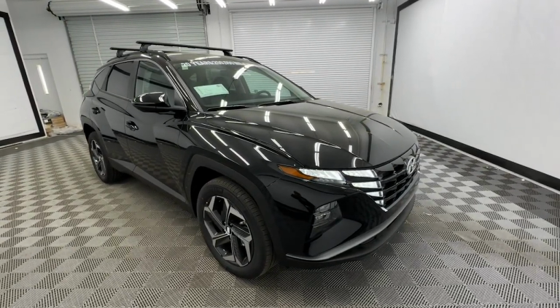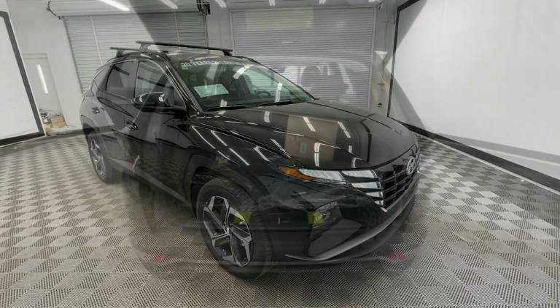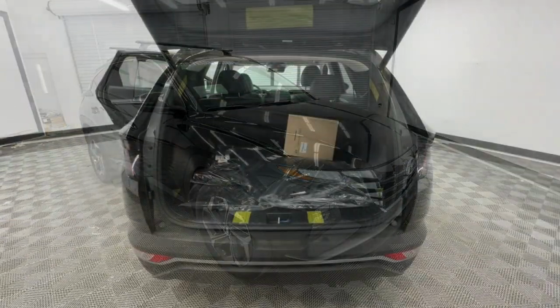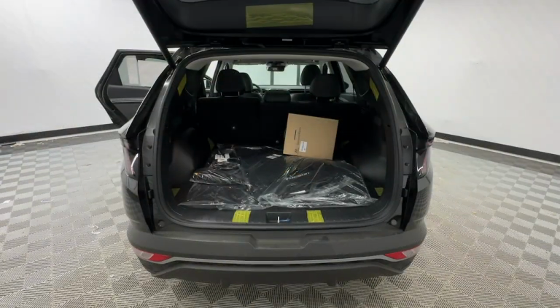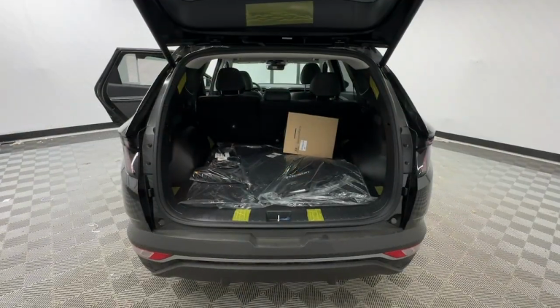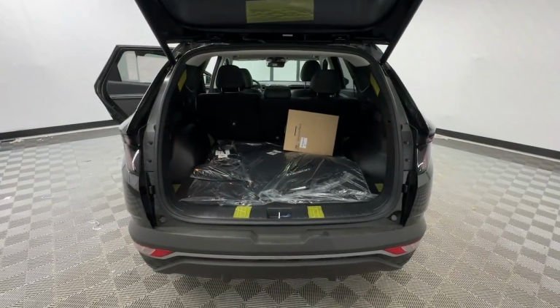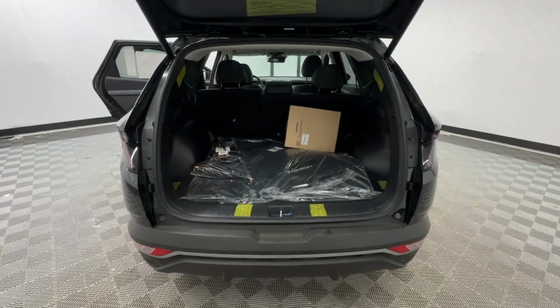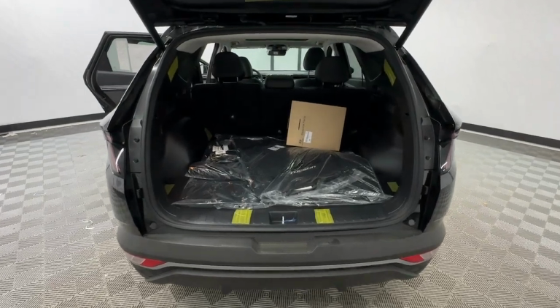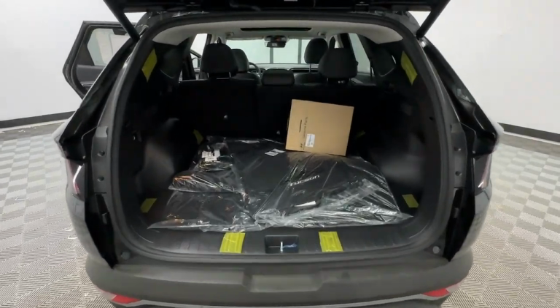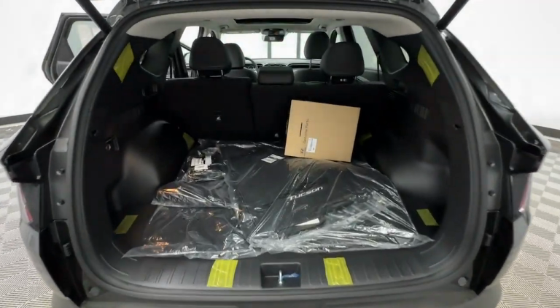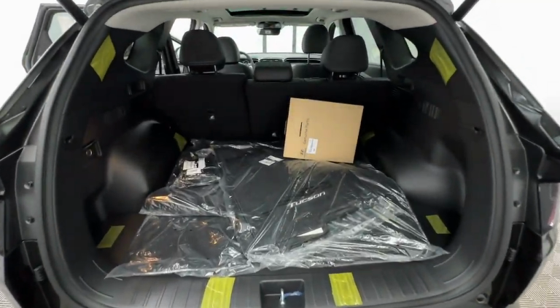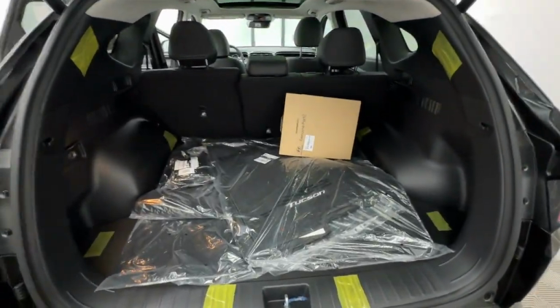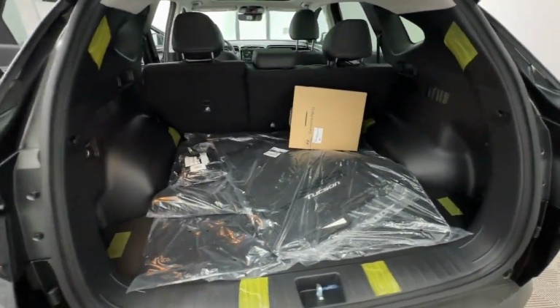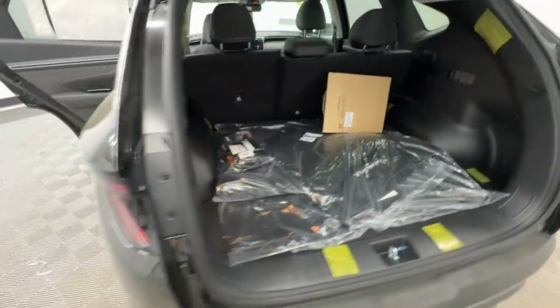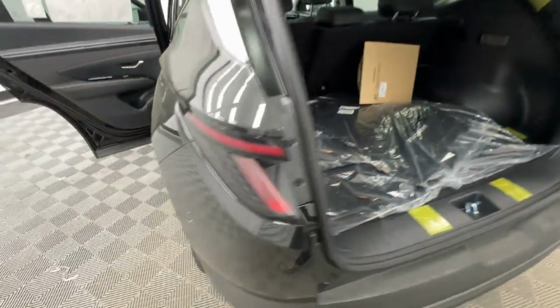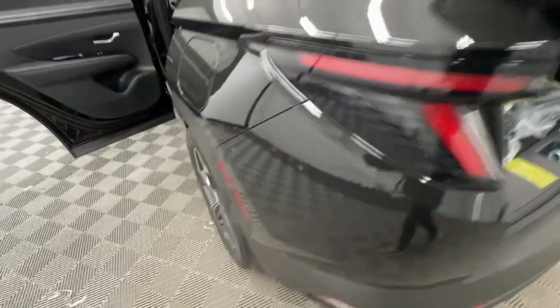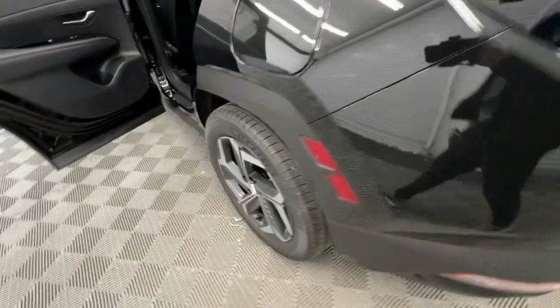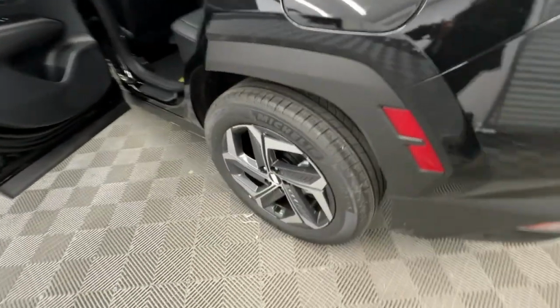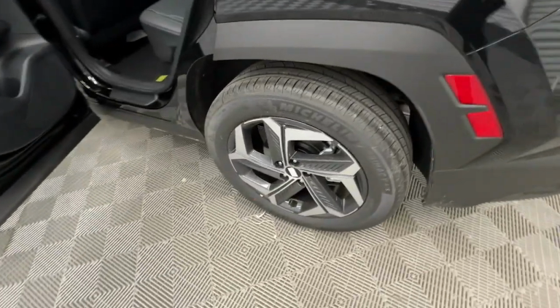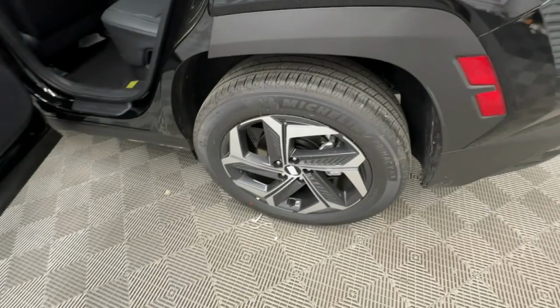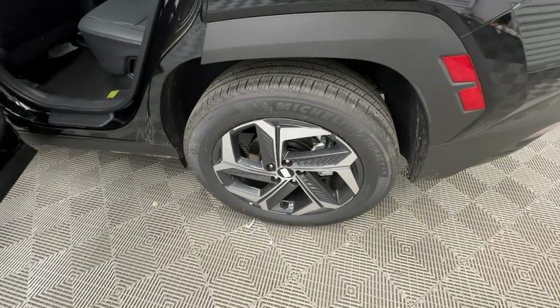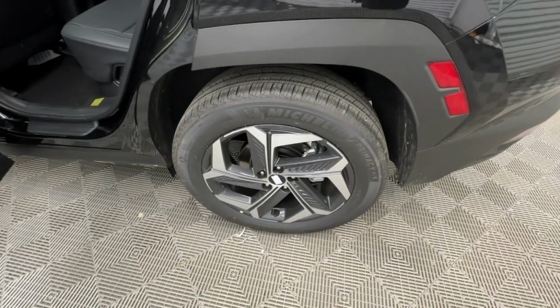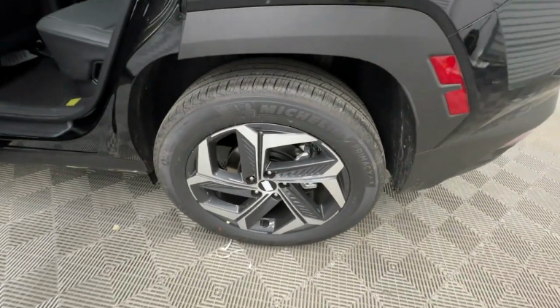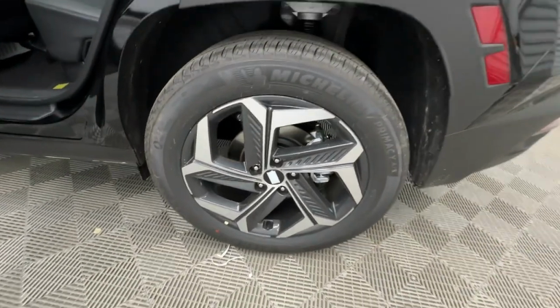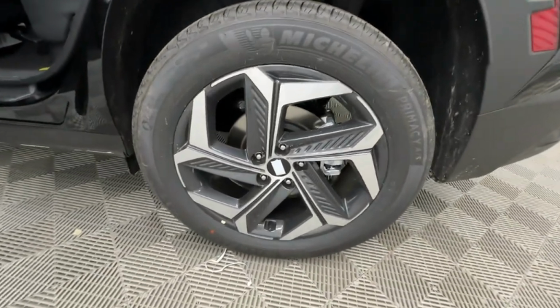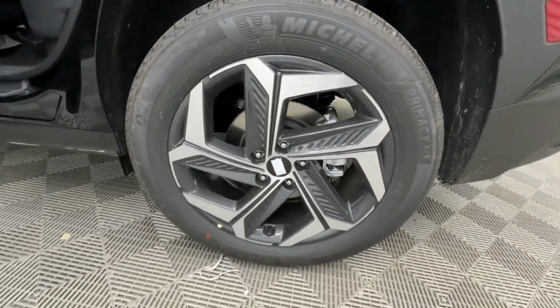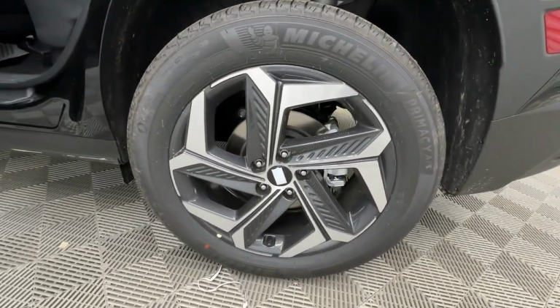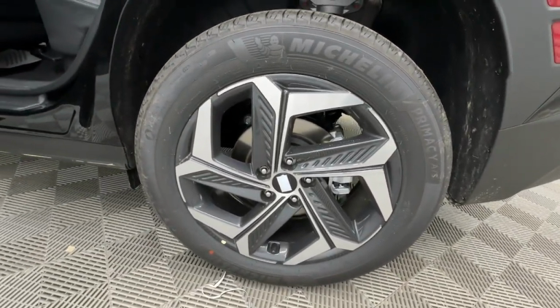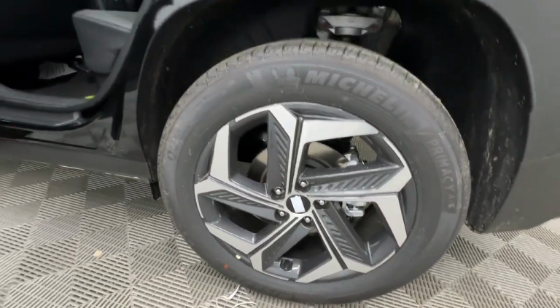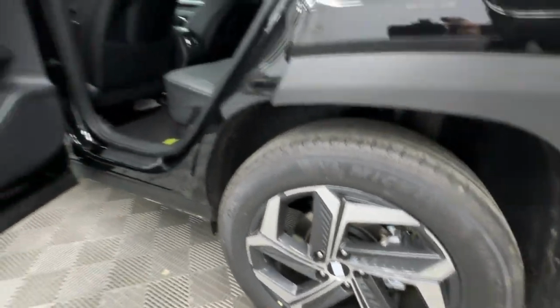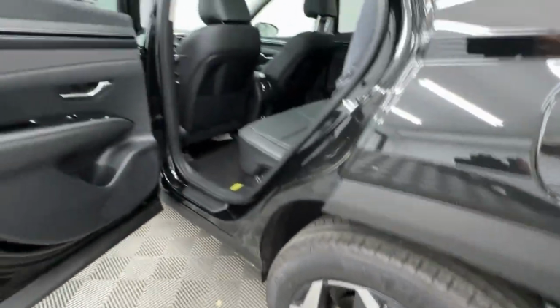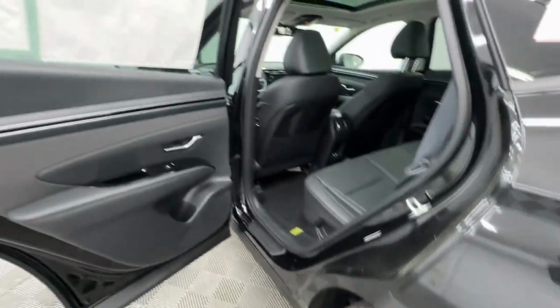The following are some of this vehicle's highlighted options: Apple CarPlay and/or Android Auto, keyless entry, moonroof, navigation system, backup camera, satellite radio.